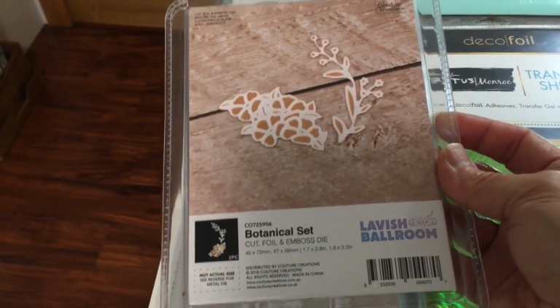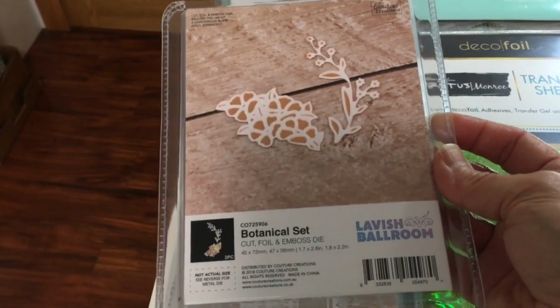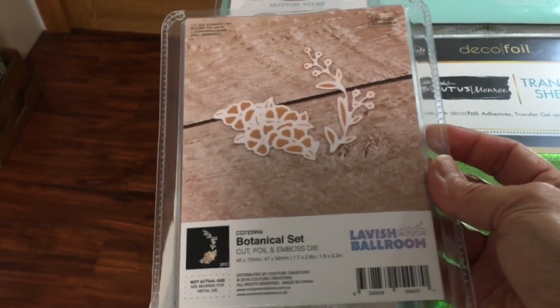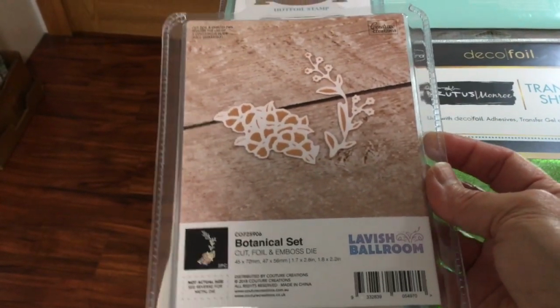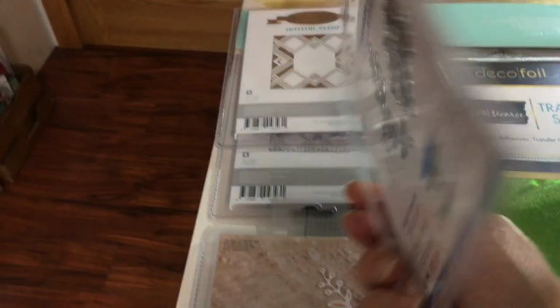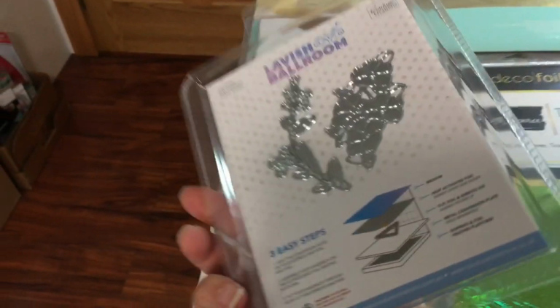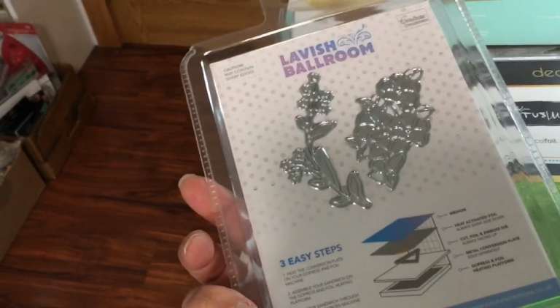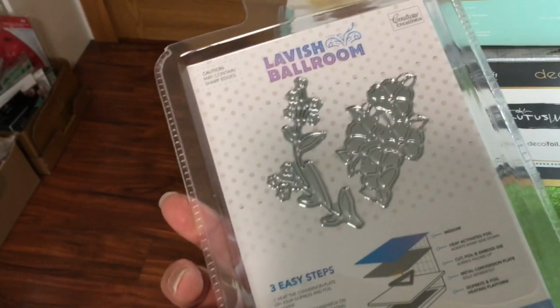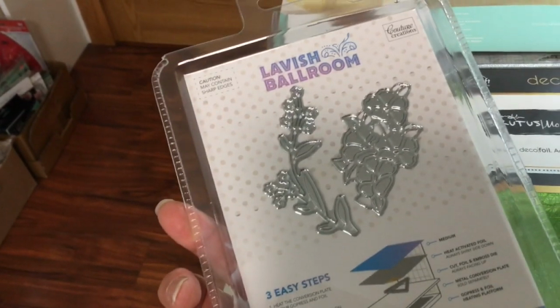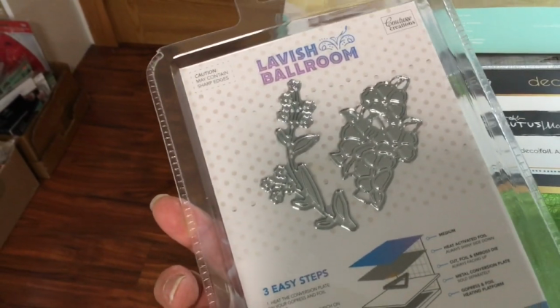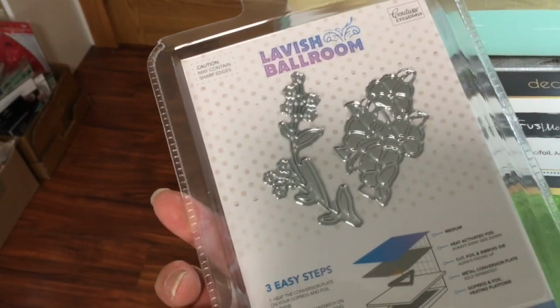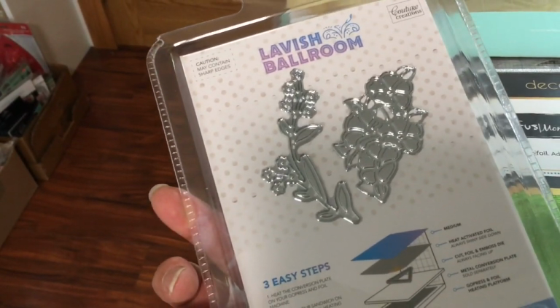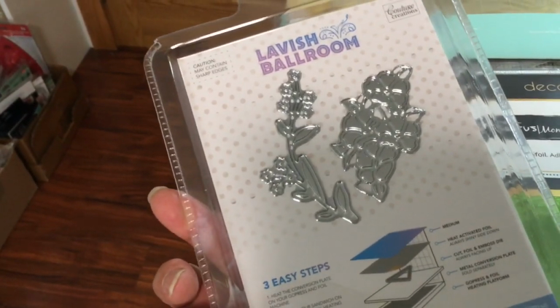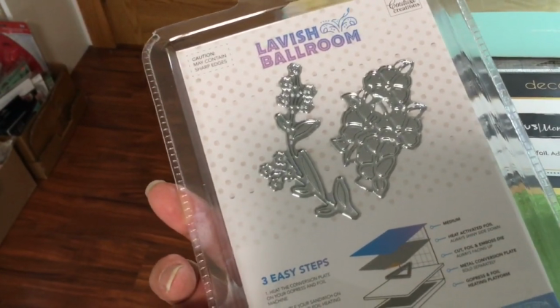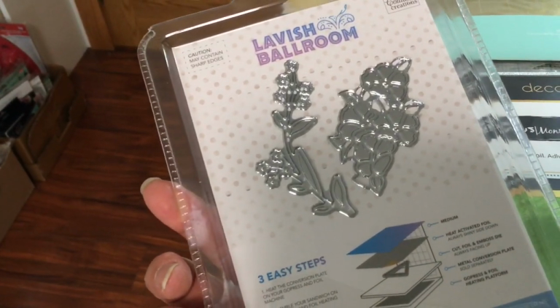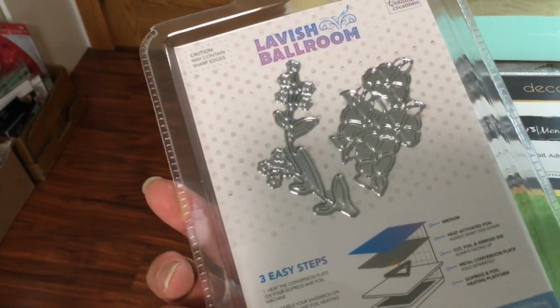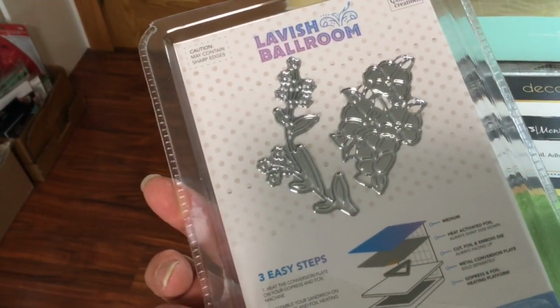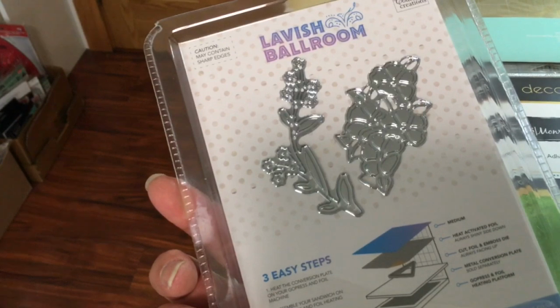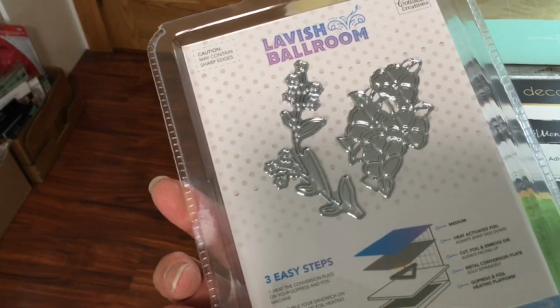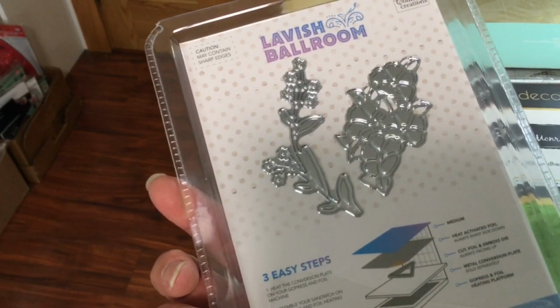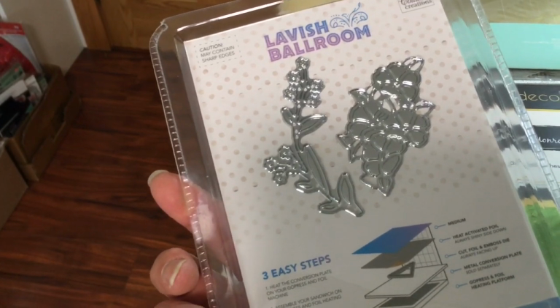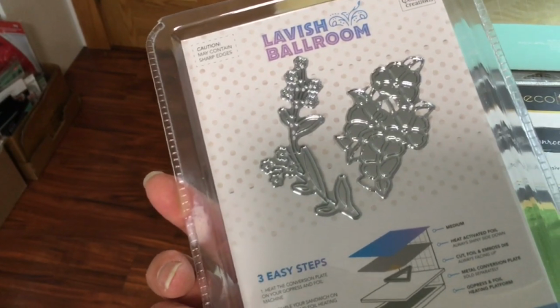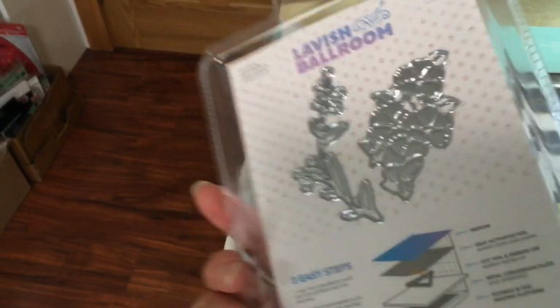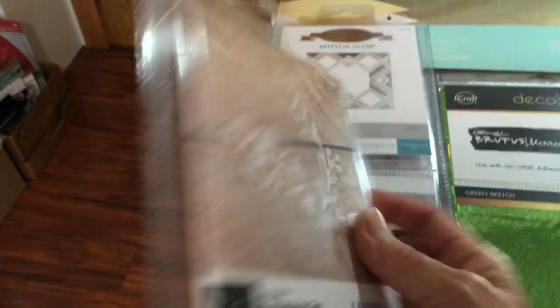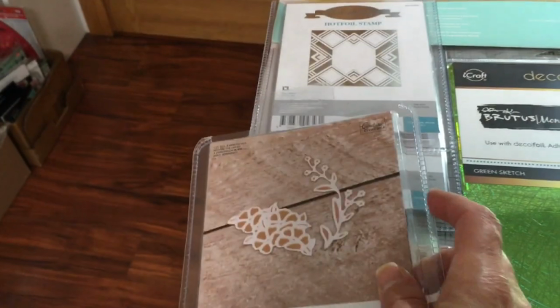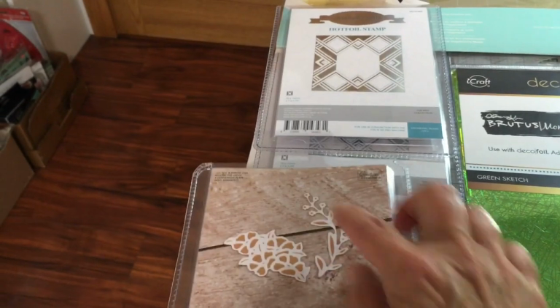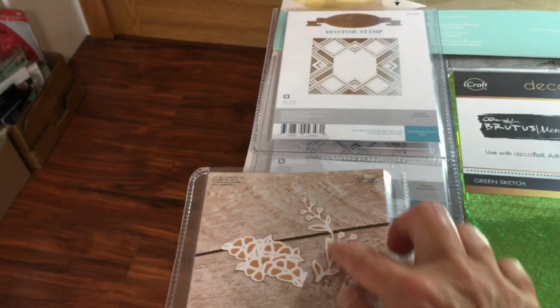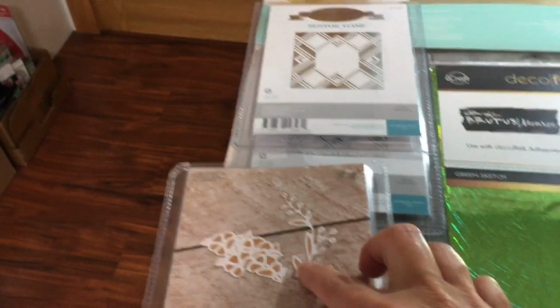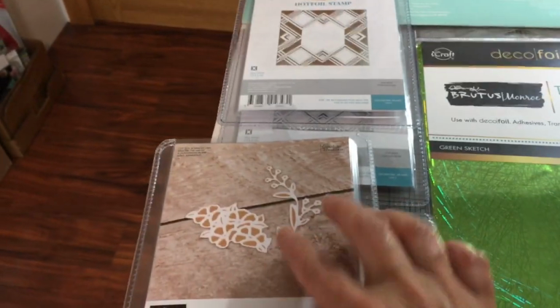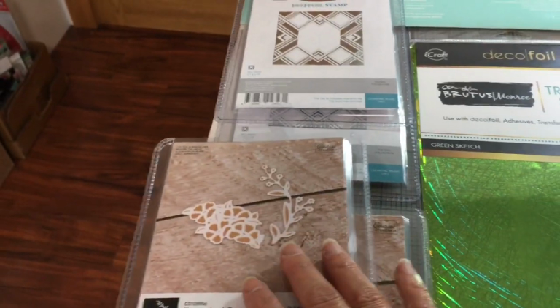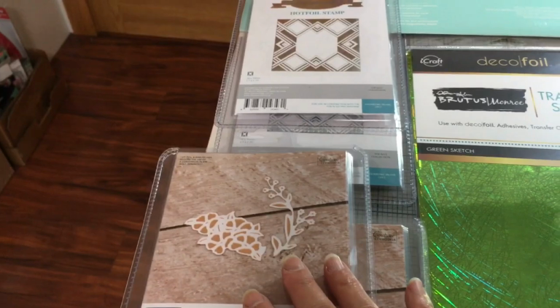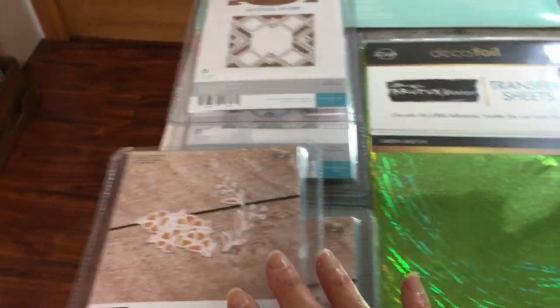Here's a little floral one called the Botanical Set — it cuts and foils. I saw them making this on an oval or a square, putting it in the corner and then the little branch on the side as a nice accent piece.